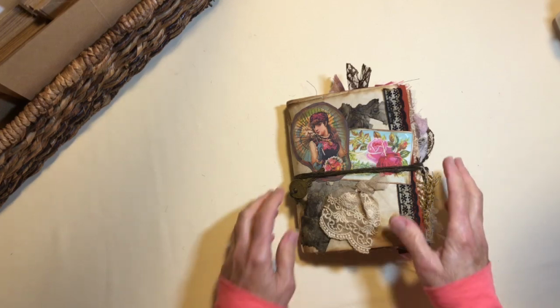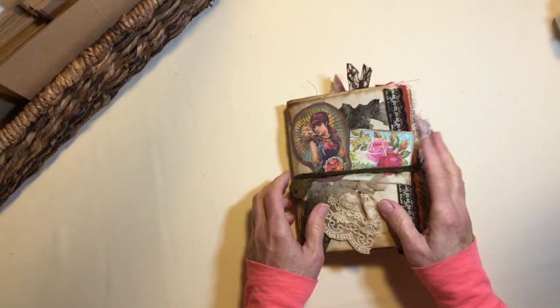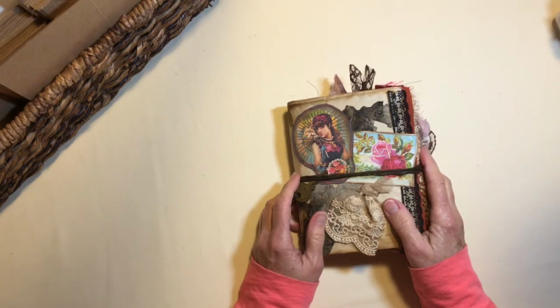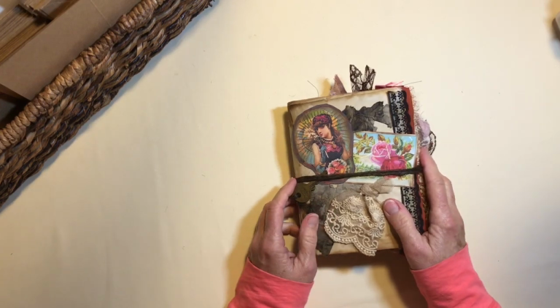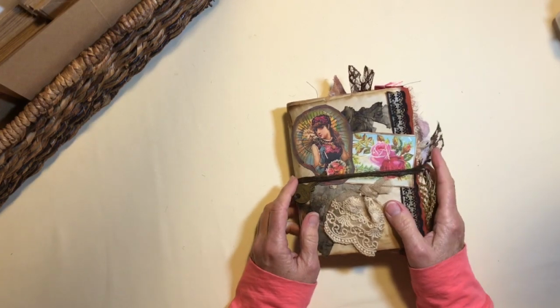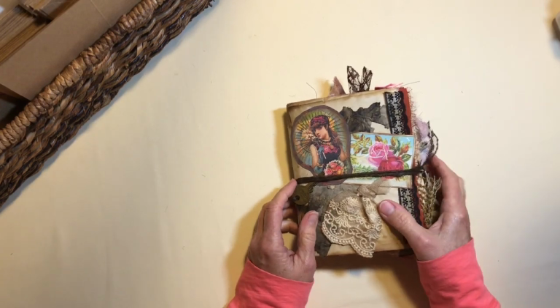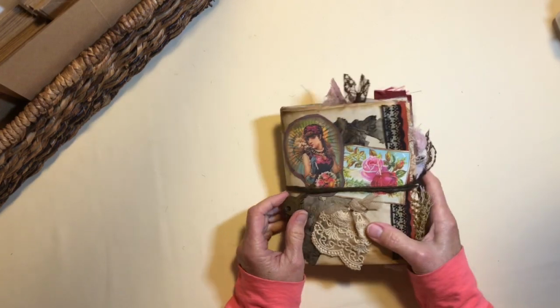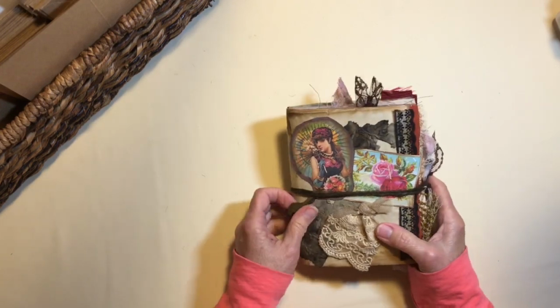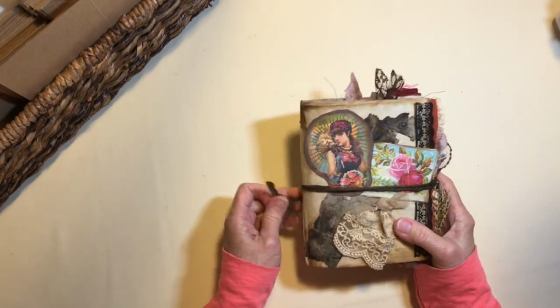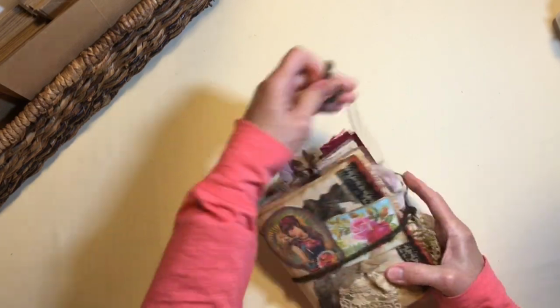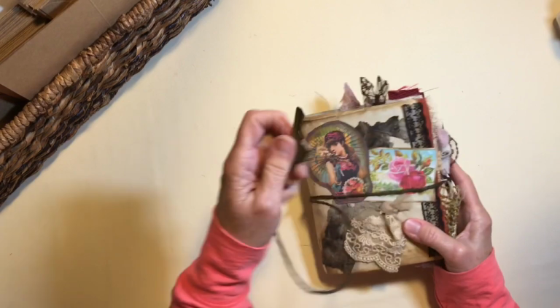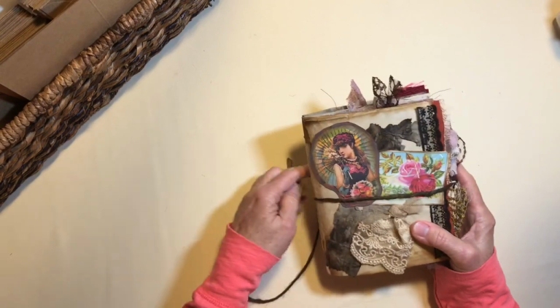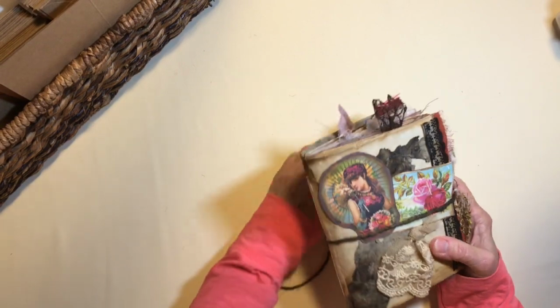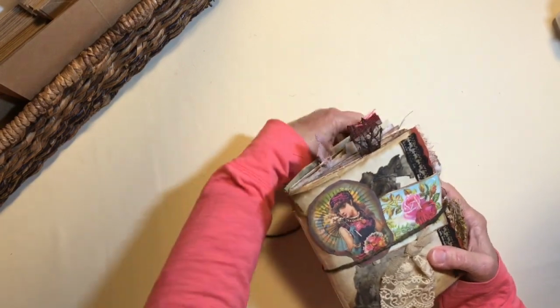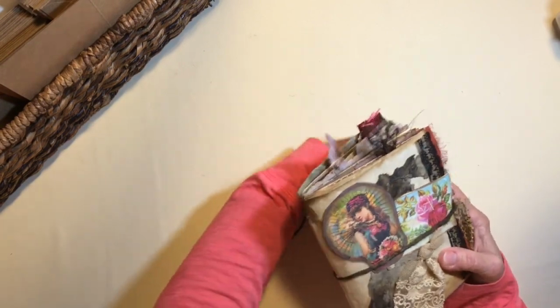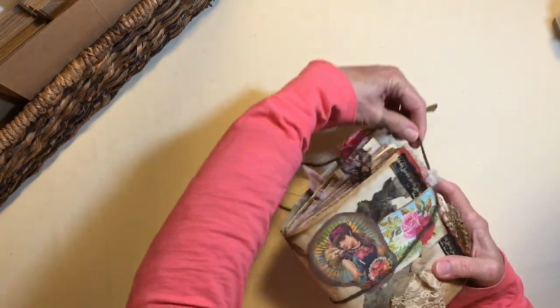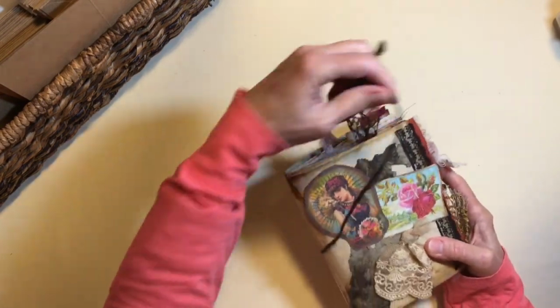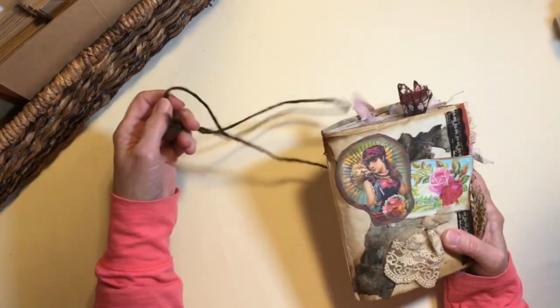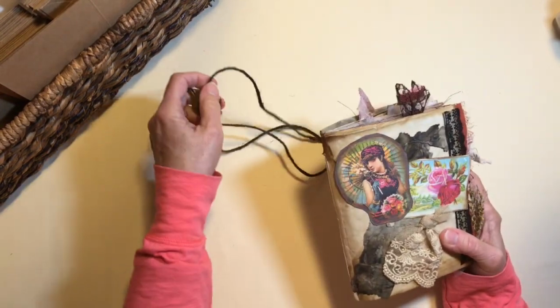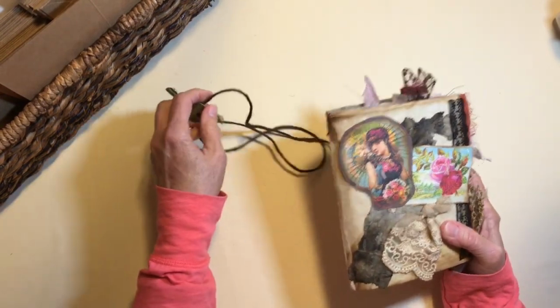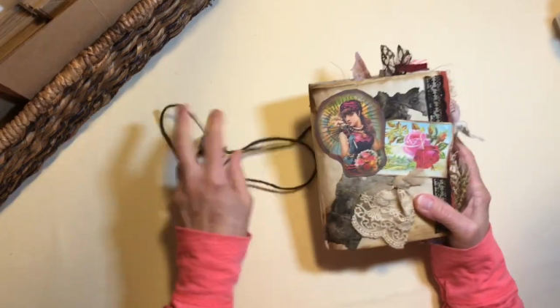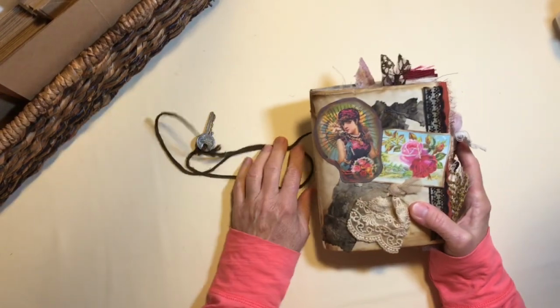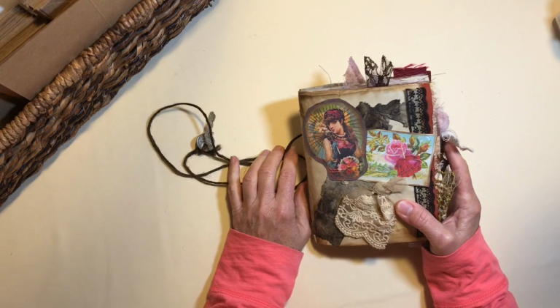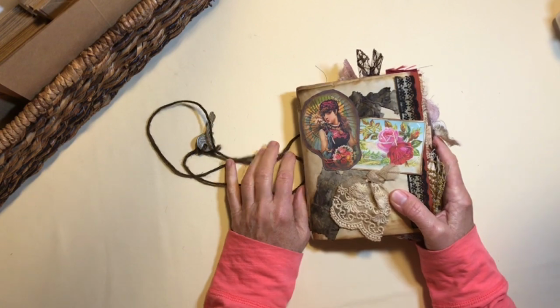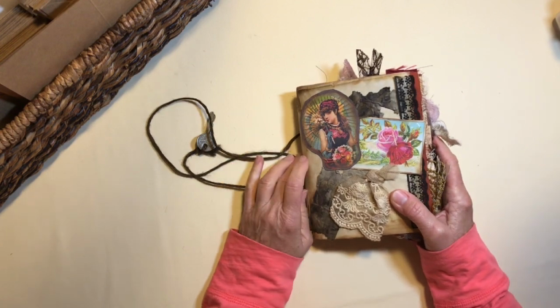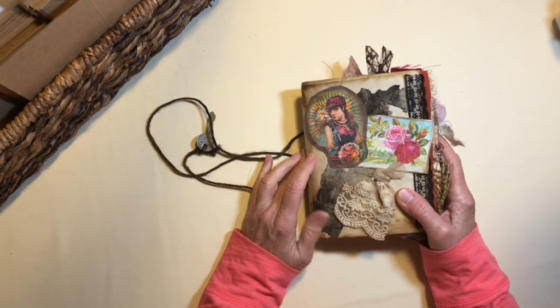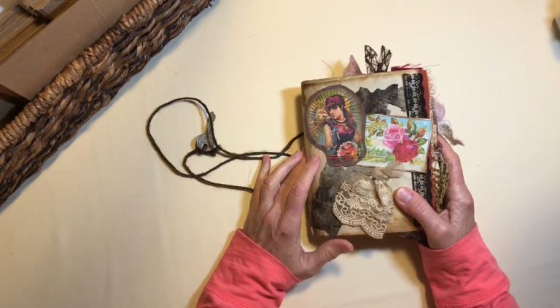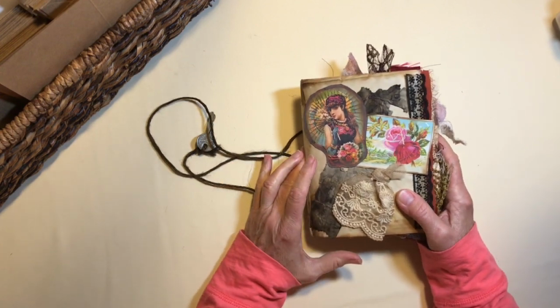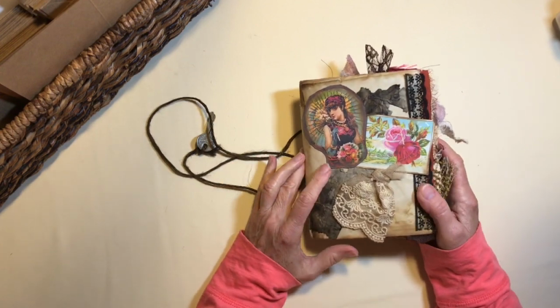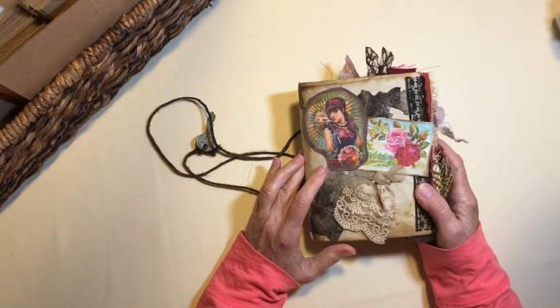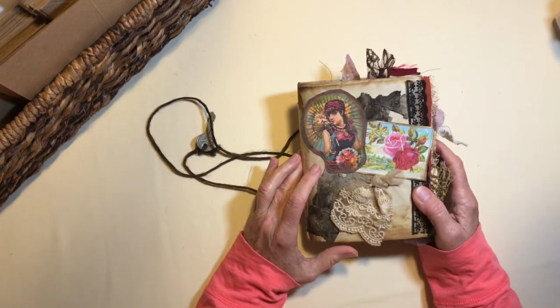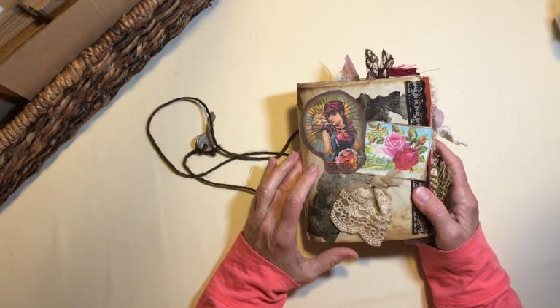Hi, it's Susan at Hastings Cottage trying to stay warm. It's been really cold here in Southern California — all the mountains are covered with snow — but I'm going to do a flip through of my newest junk journal.